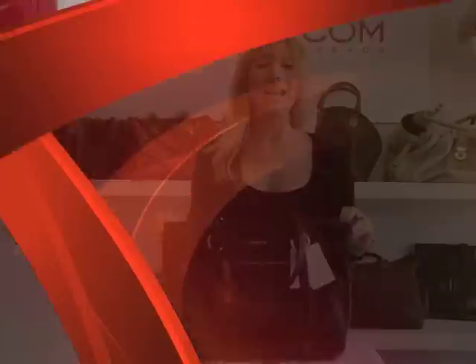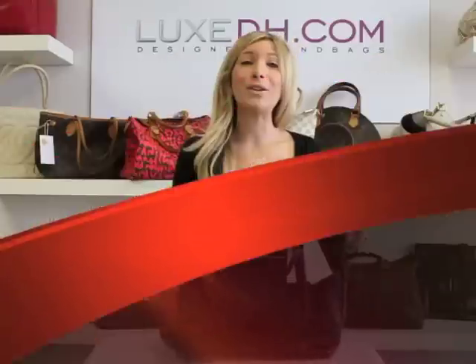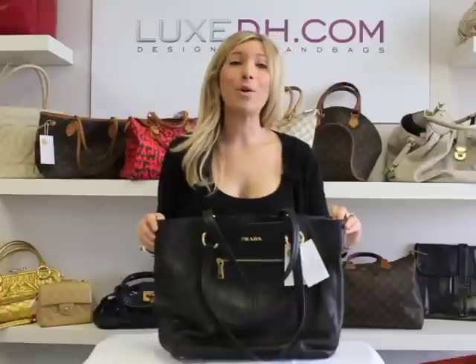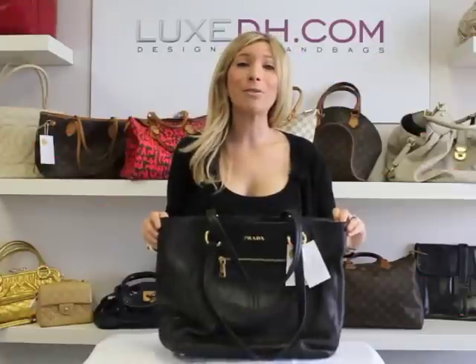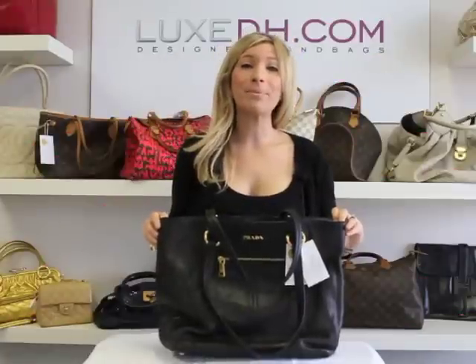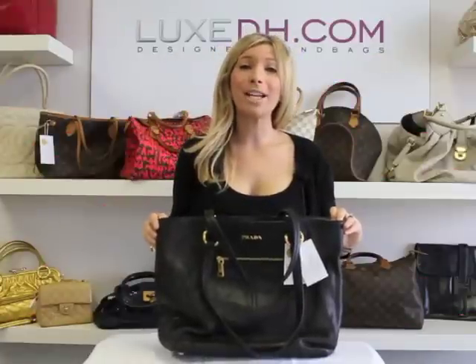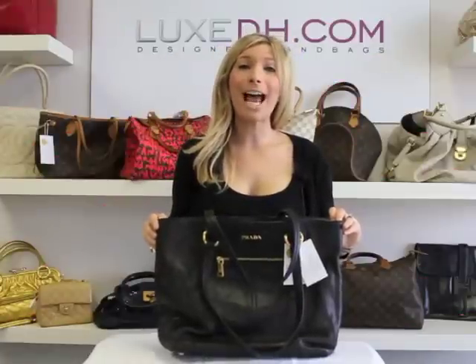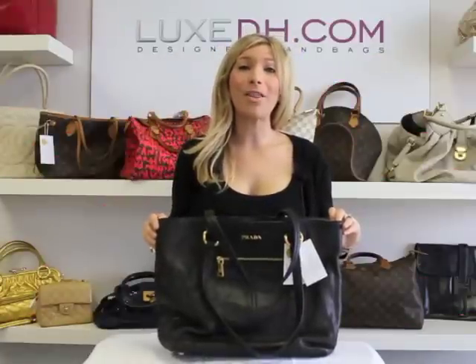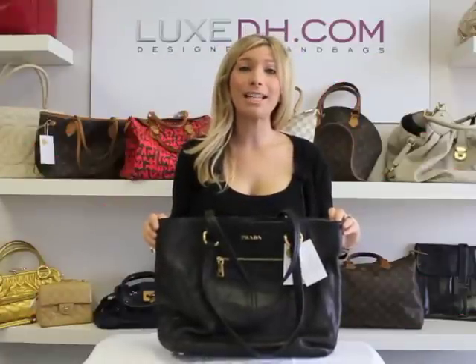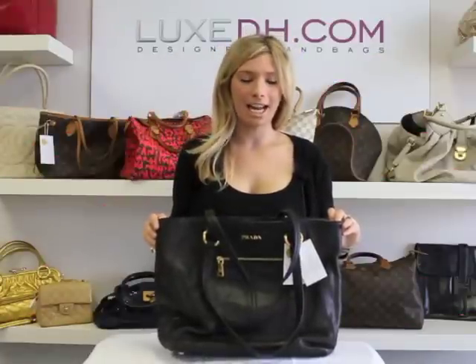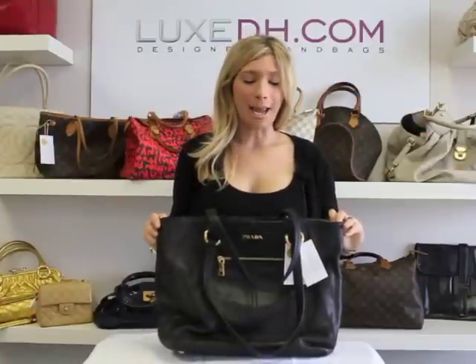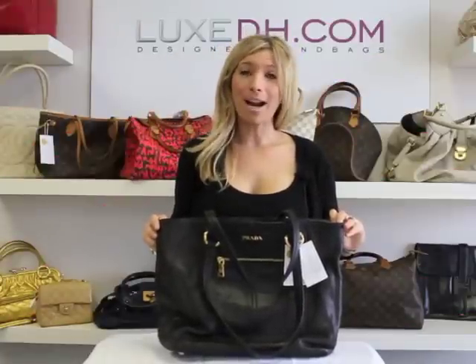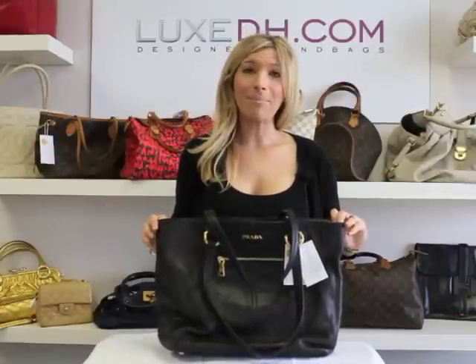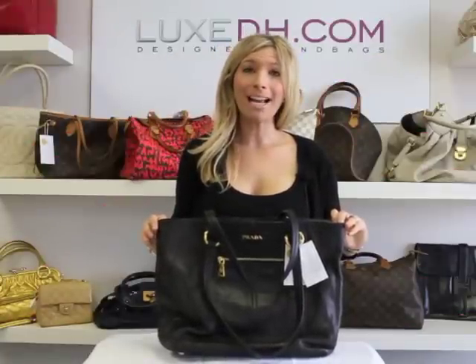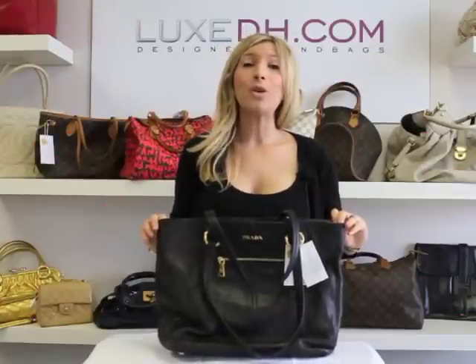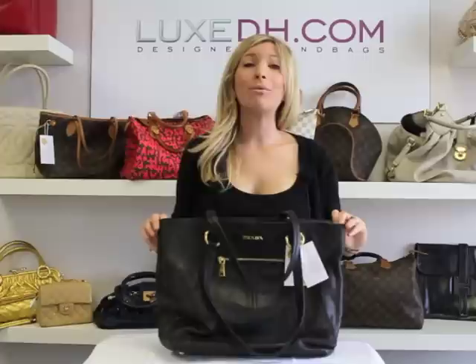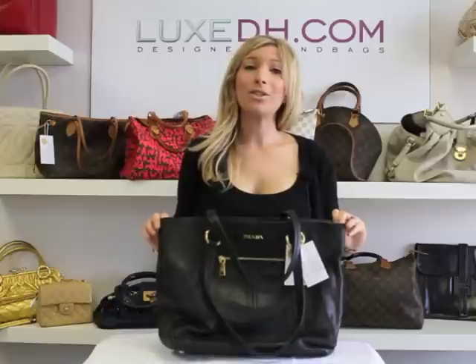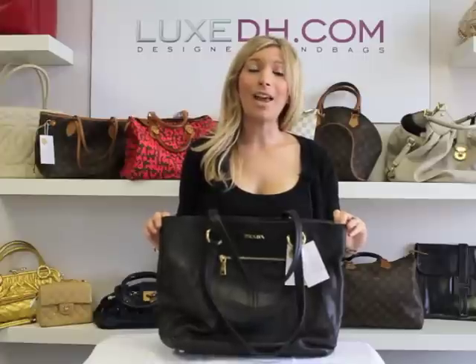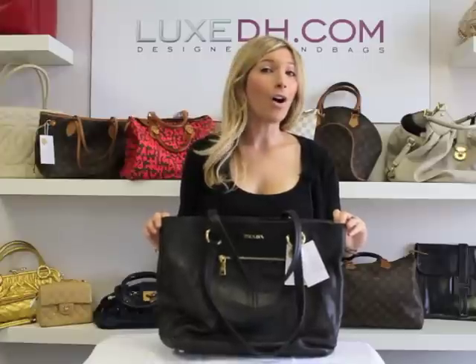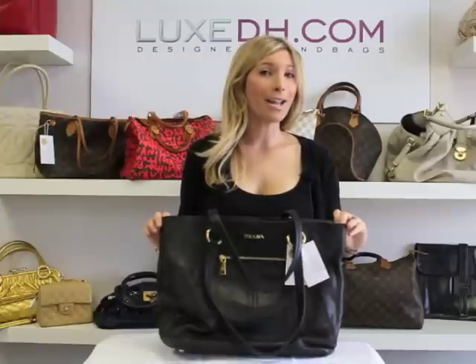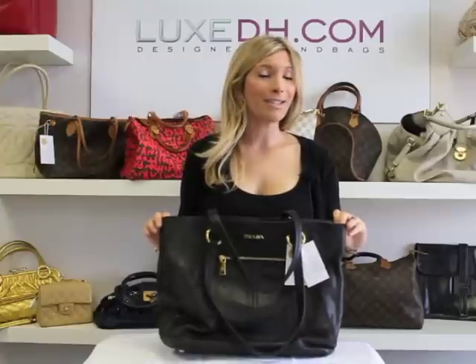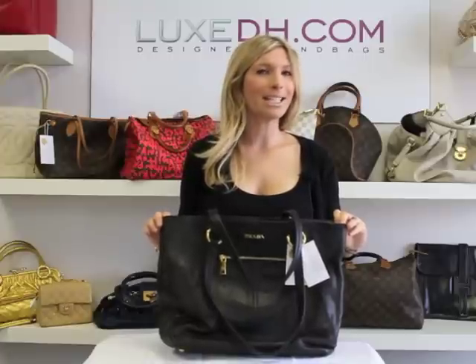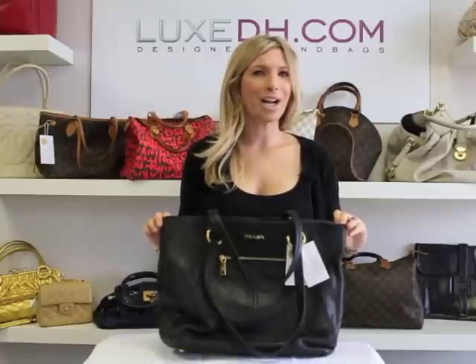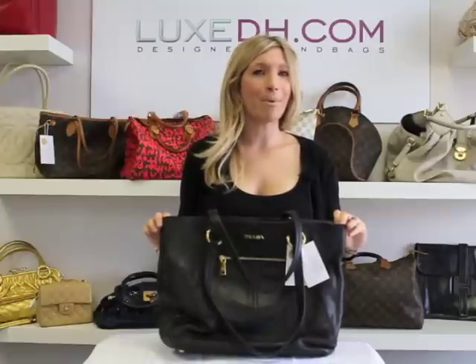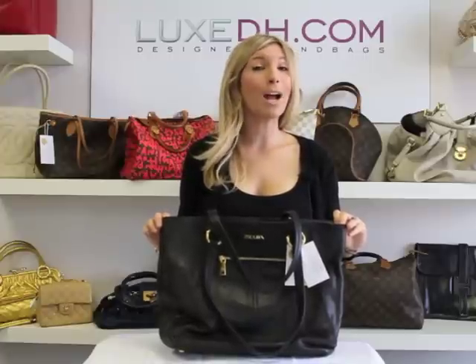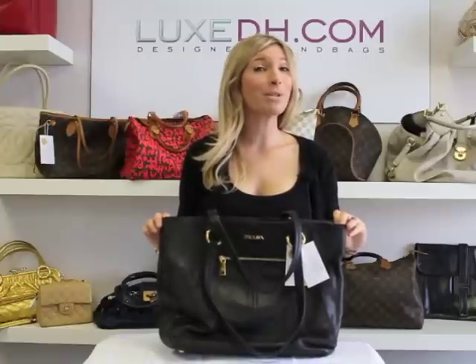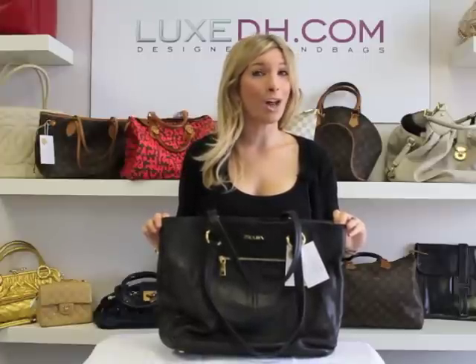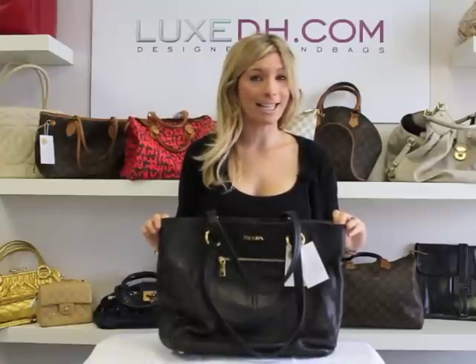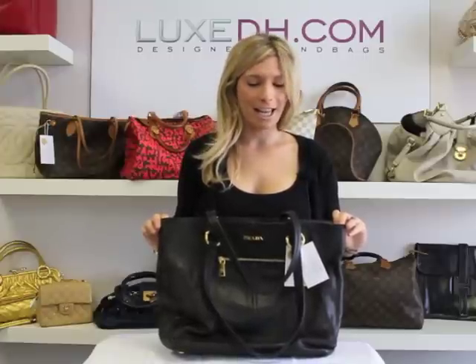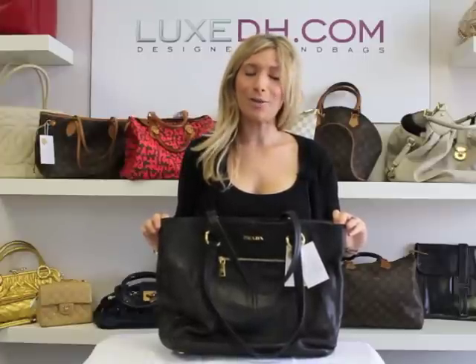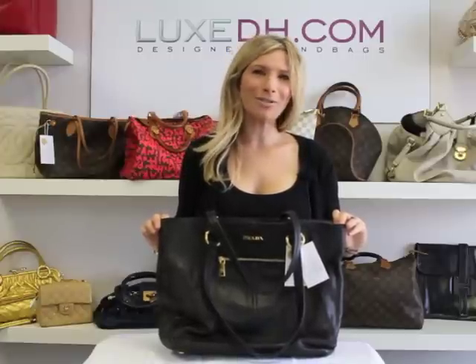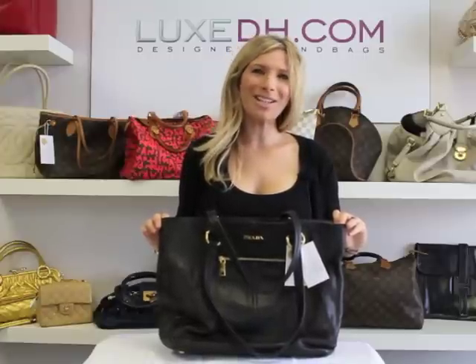Thank you so much for watching my video on how to authenticate a Prada handbag. You can rest assured that all your handbags from LuxDH.com are 100% authentic. Thank you so much for watching.